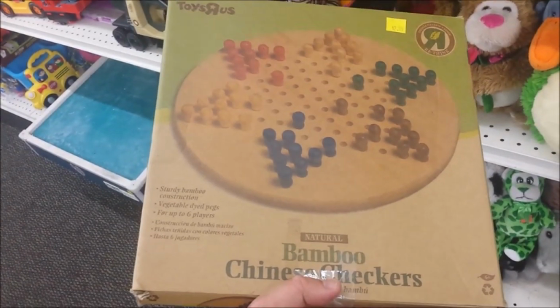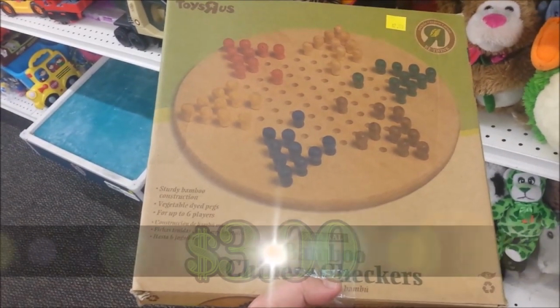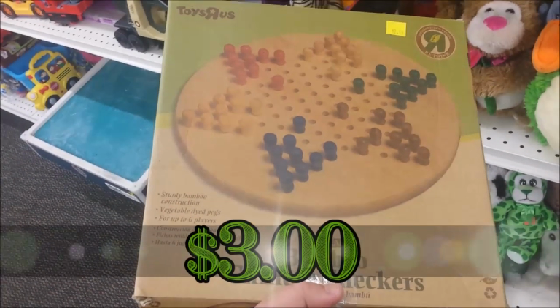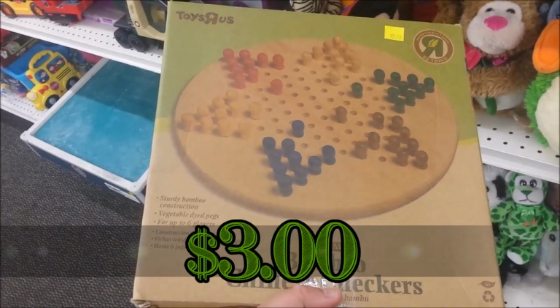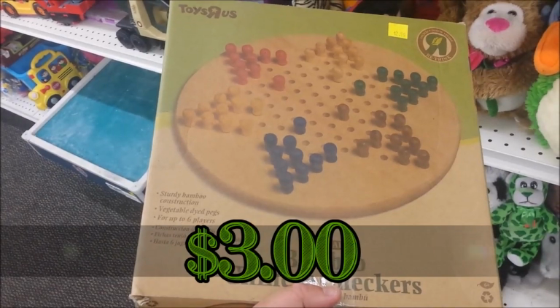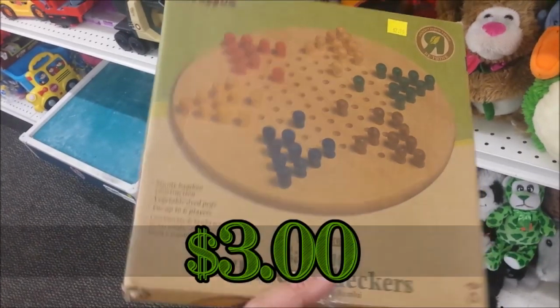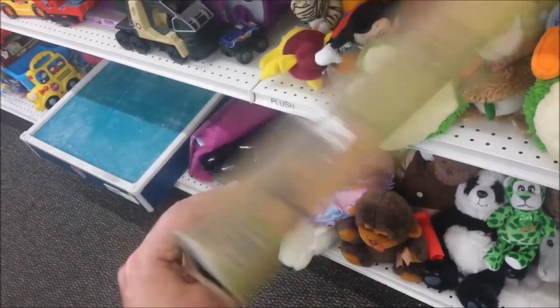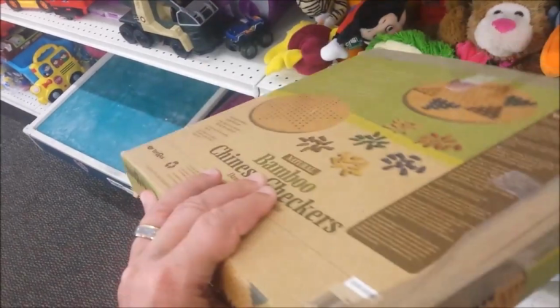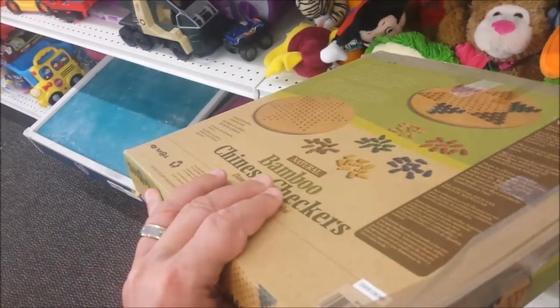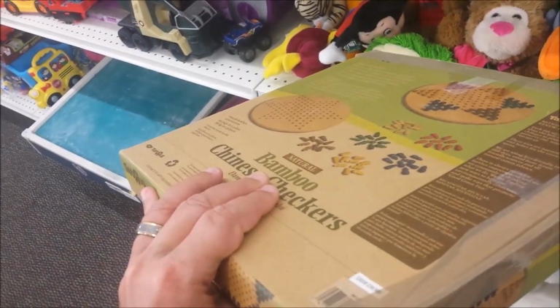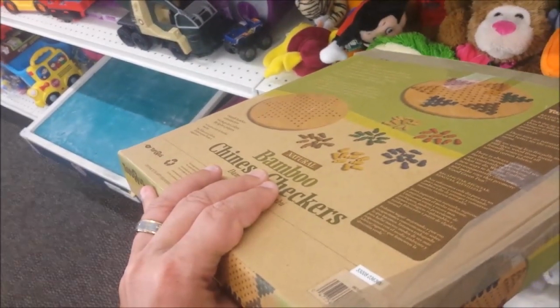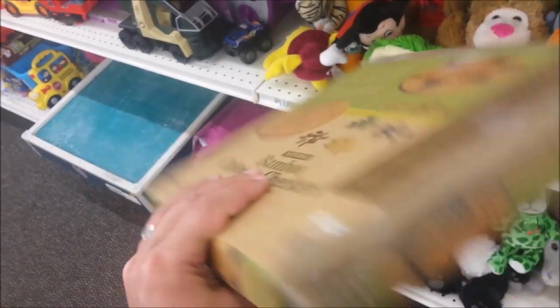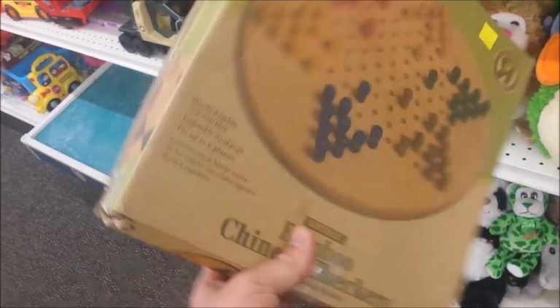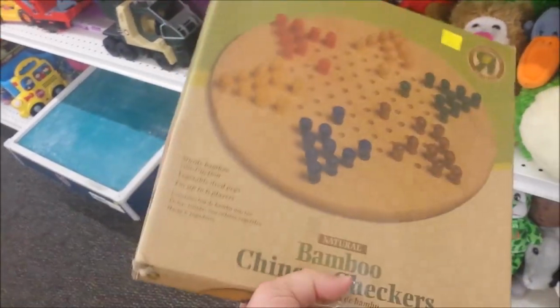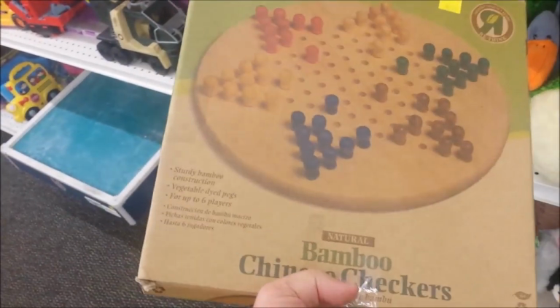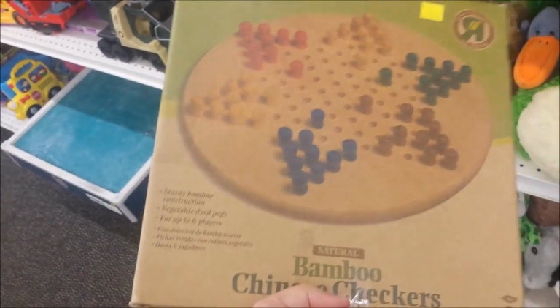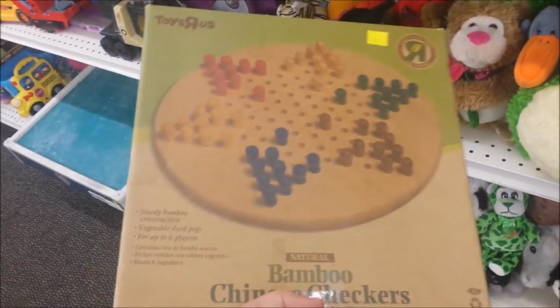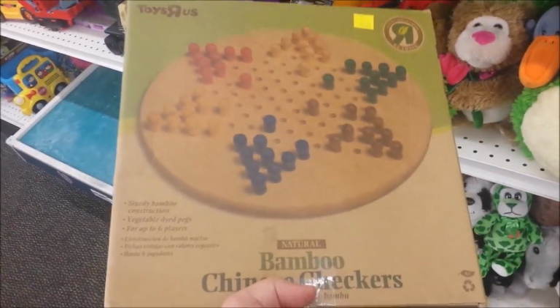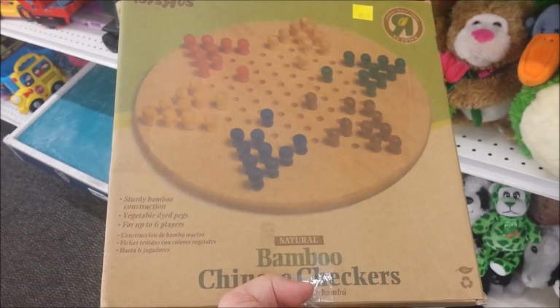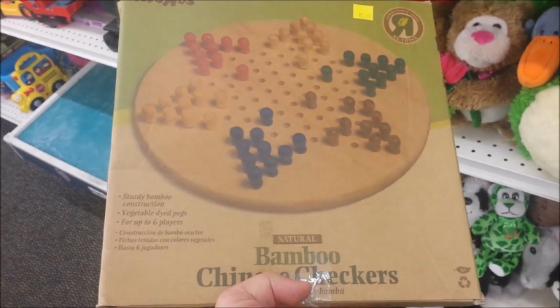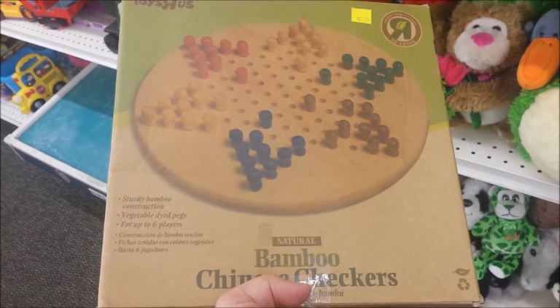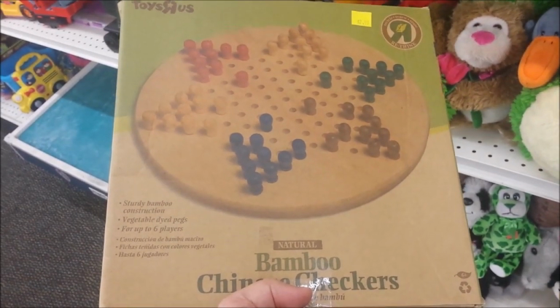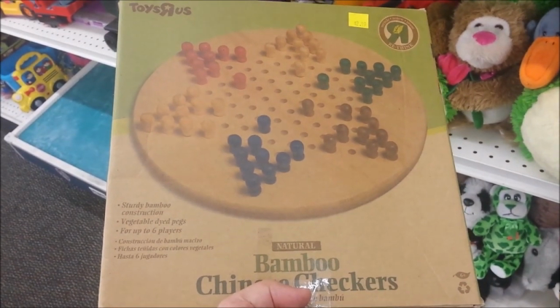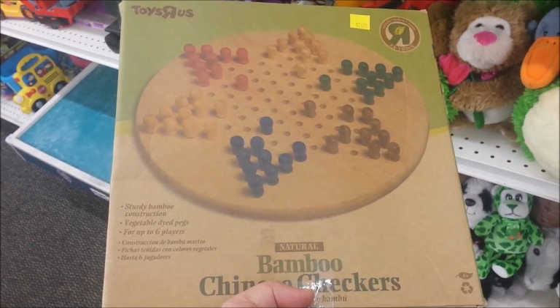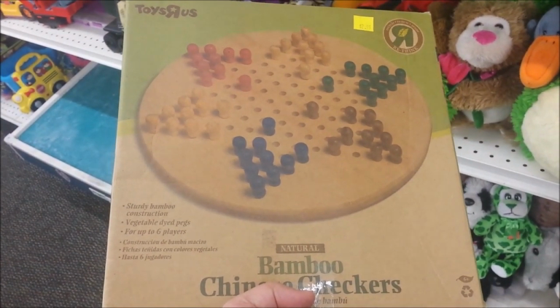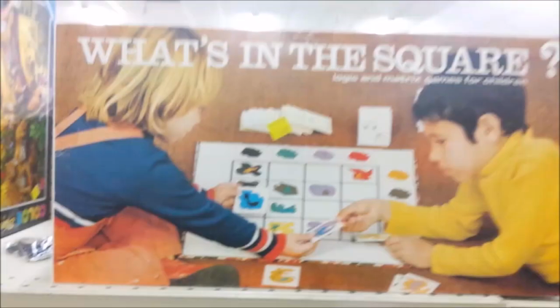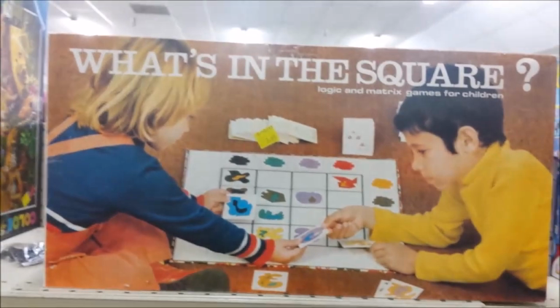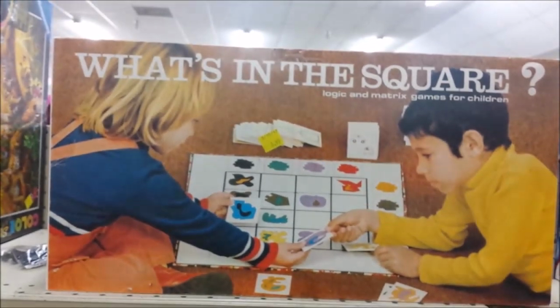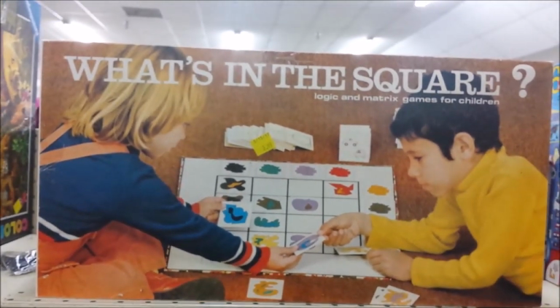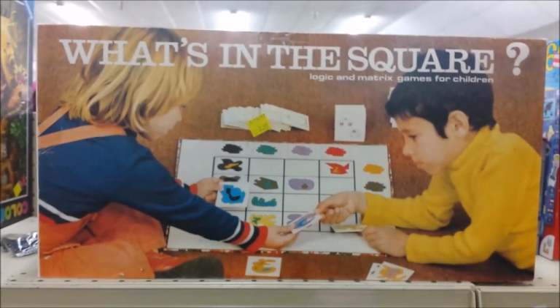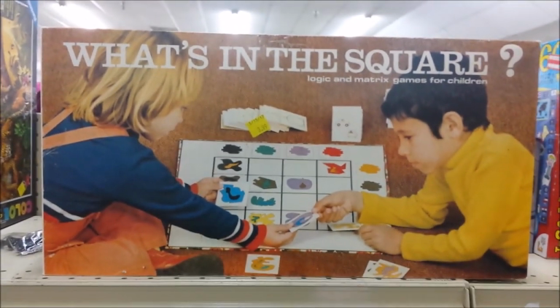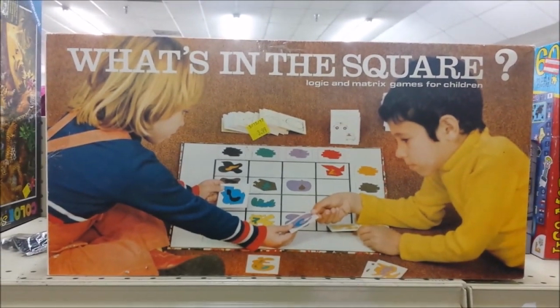Here is a nice bamboo Chinese checkers set. Normally I would get this, but we already have Chinese checkers and it looks just like this, so I'm going to leave this here for somebody else.